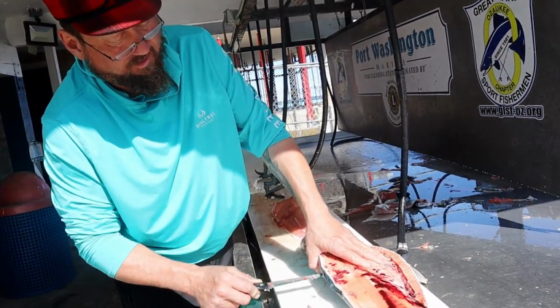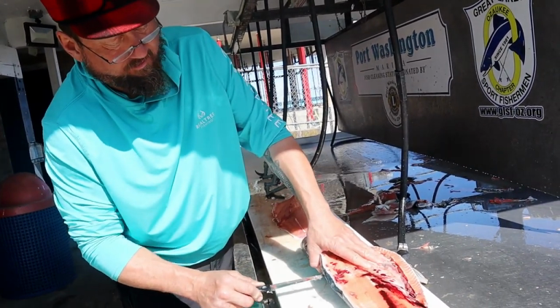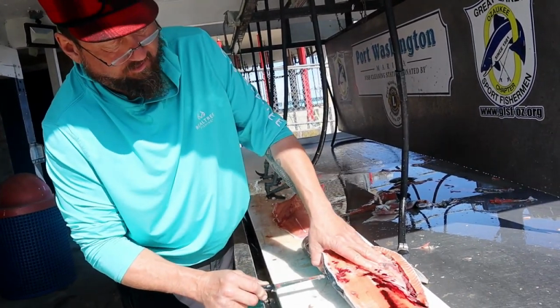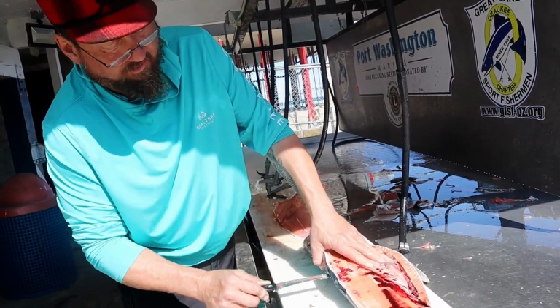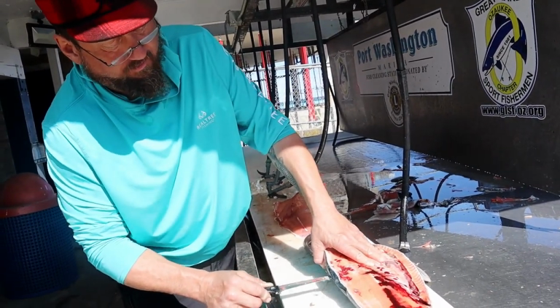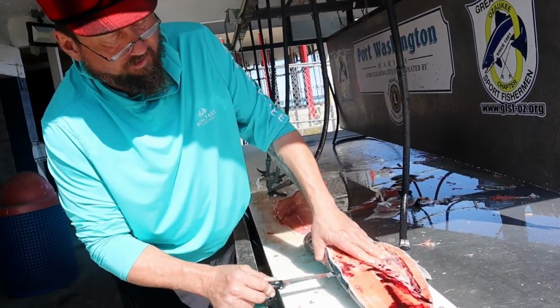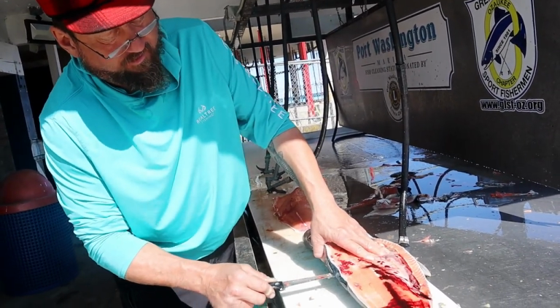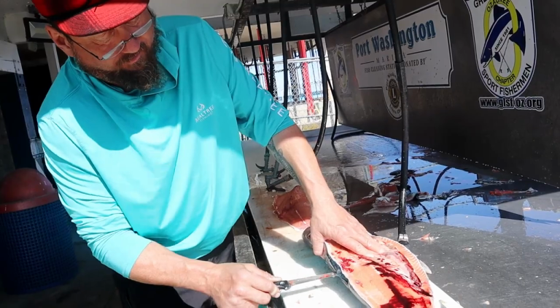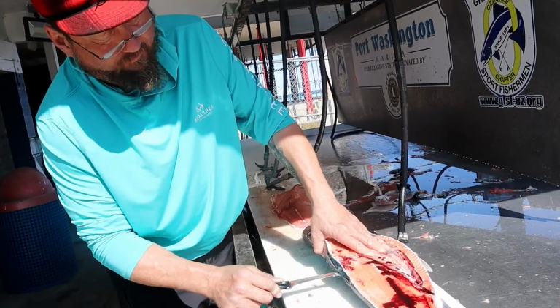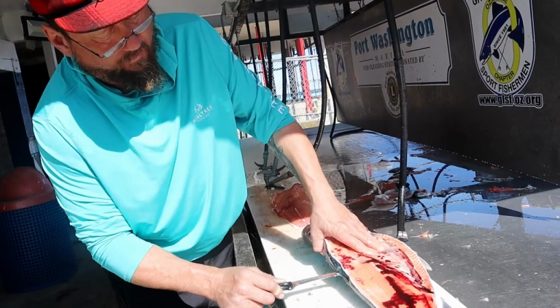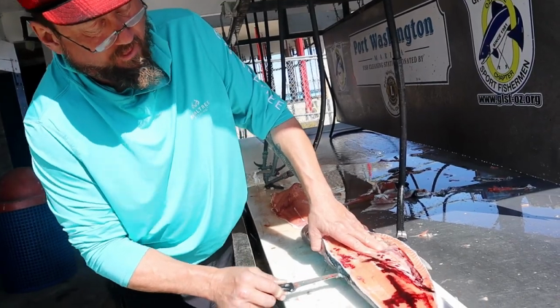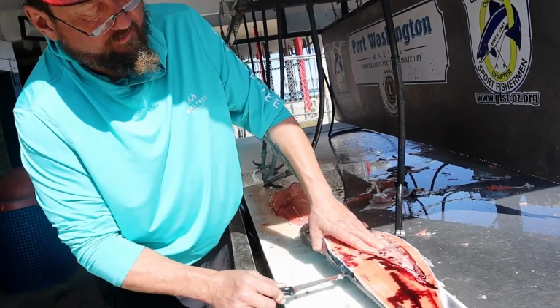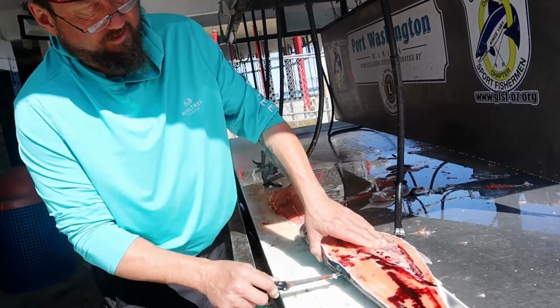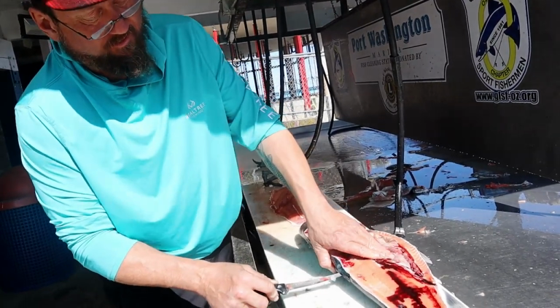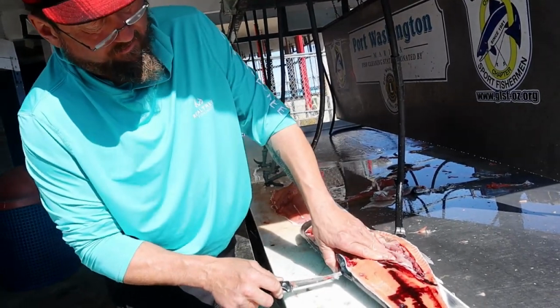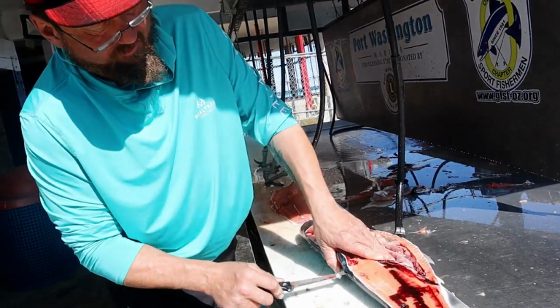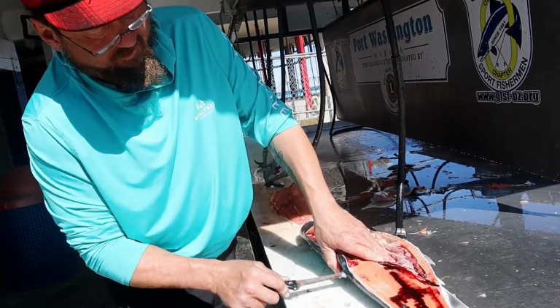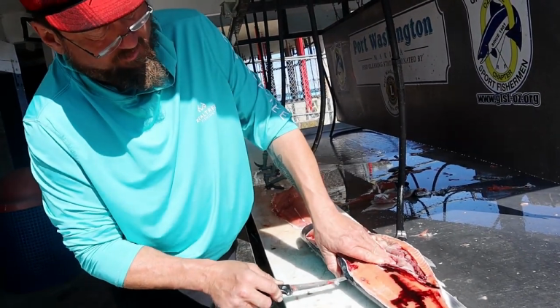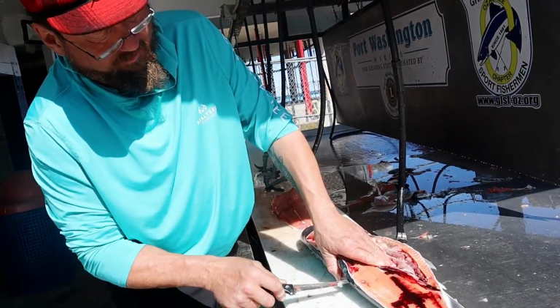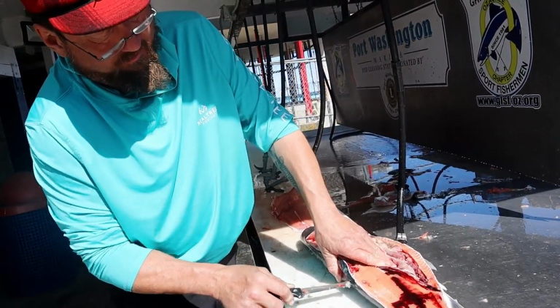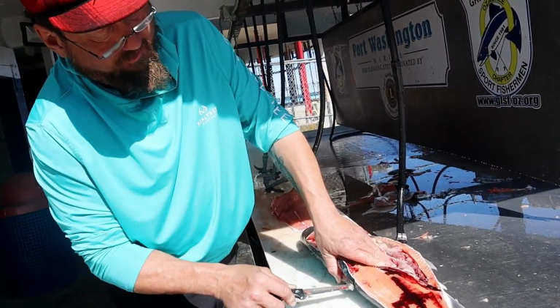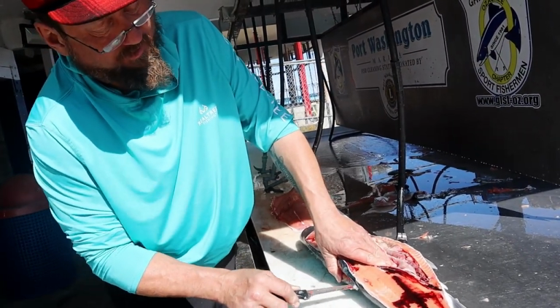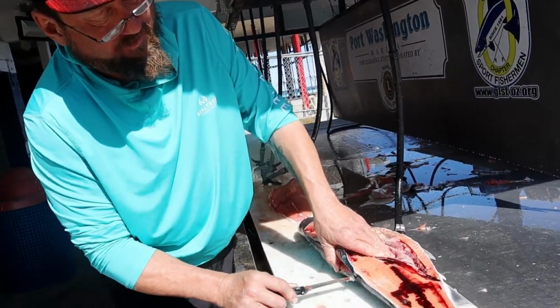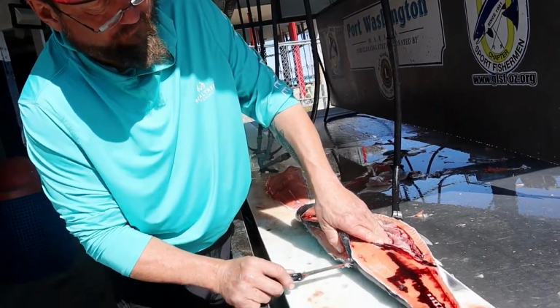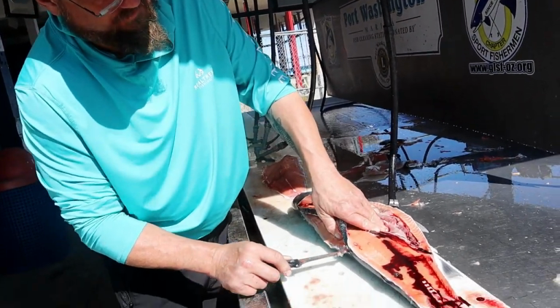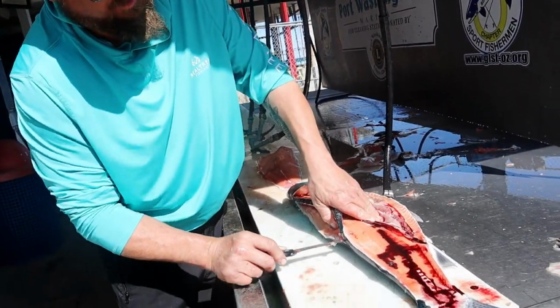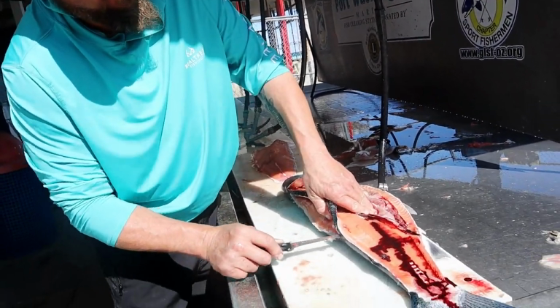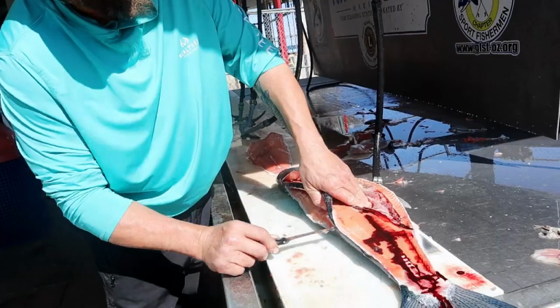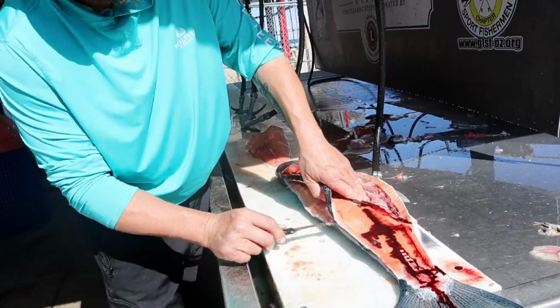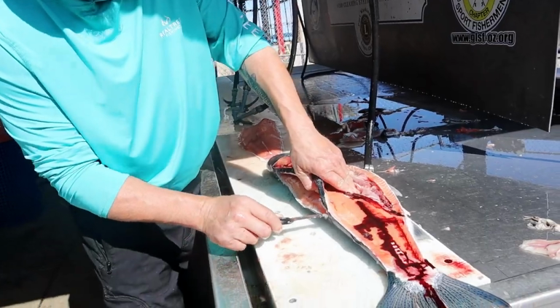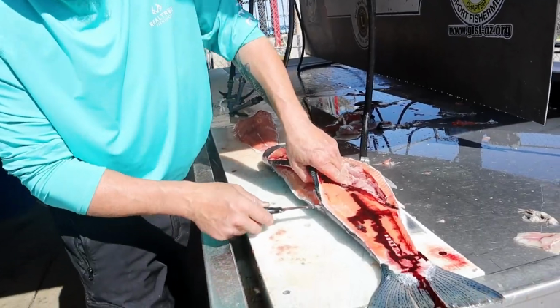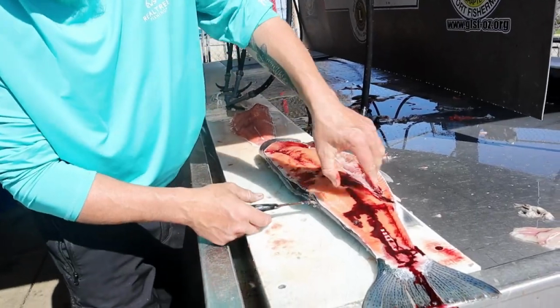I really like to do it with walleyes. But there, you know, we're fishing in the boat with a live well. It's a lot easier.